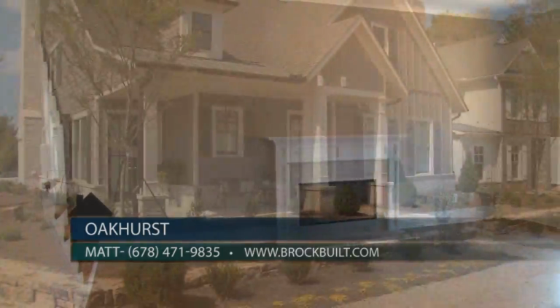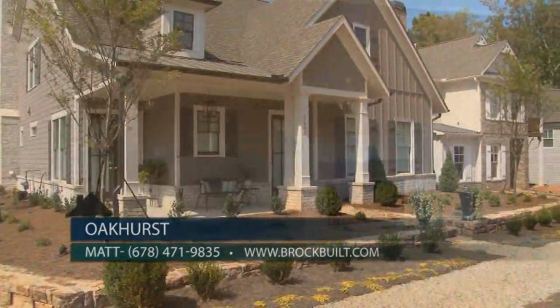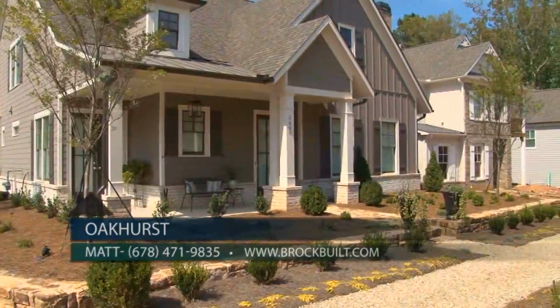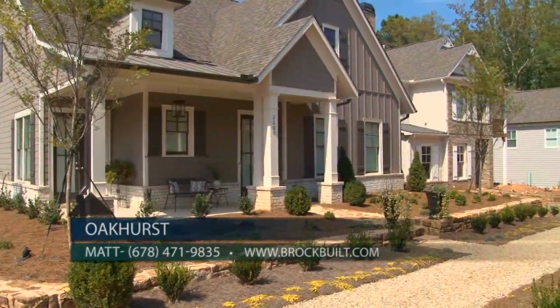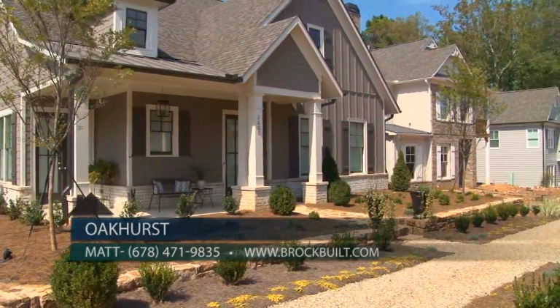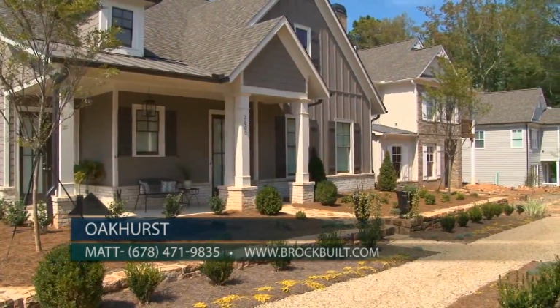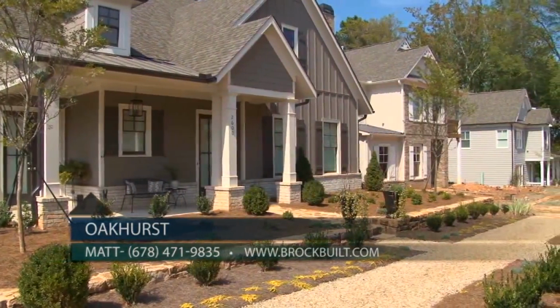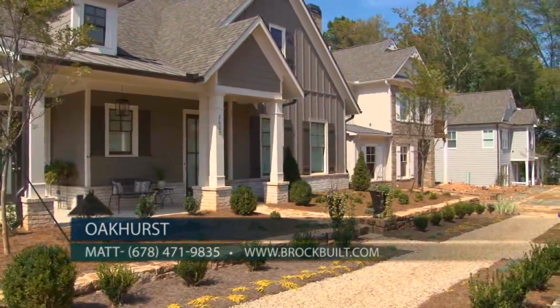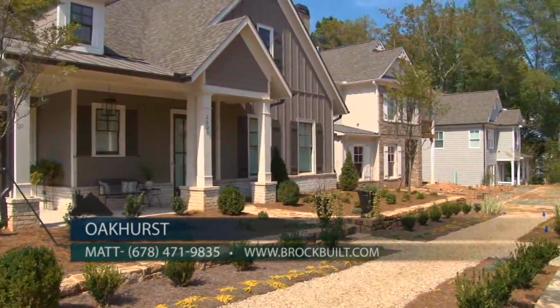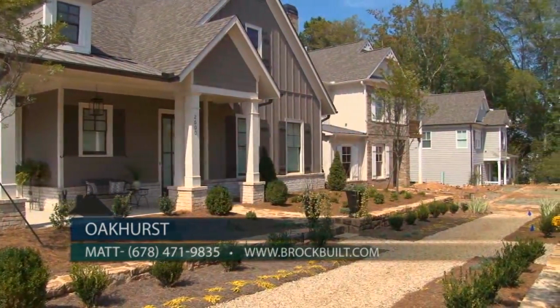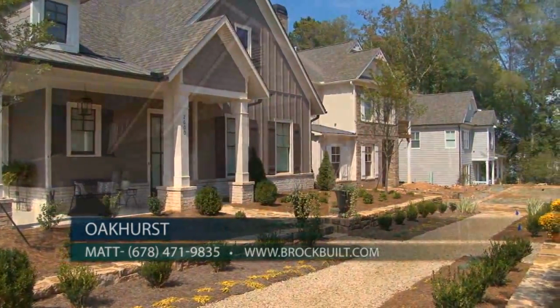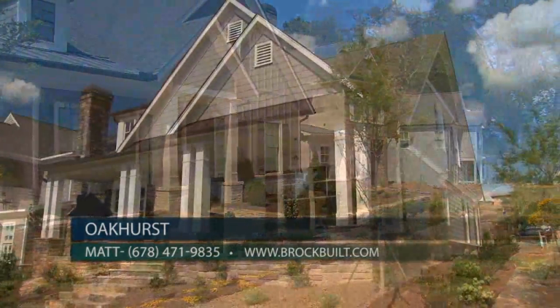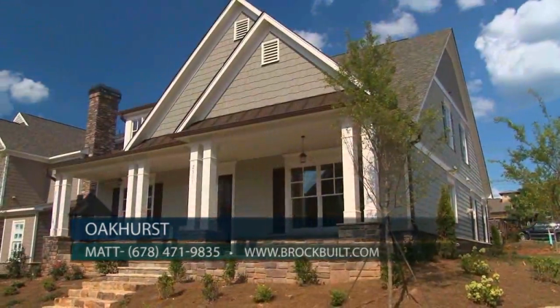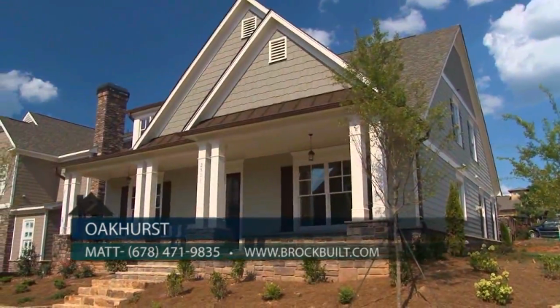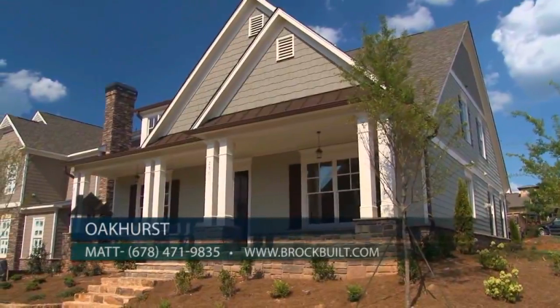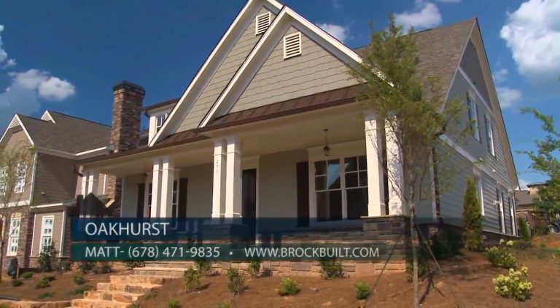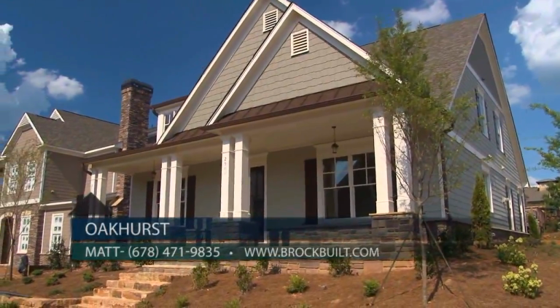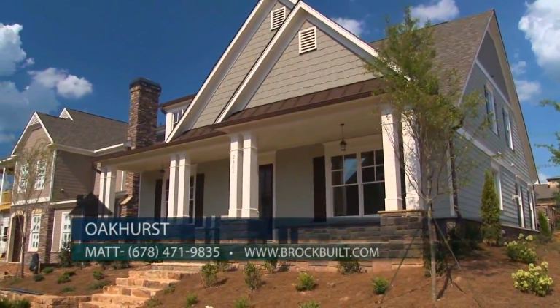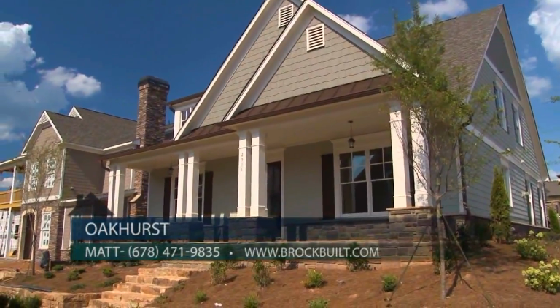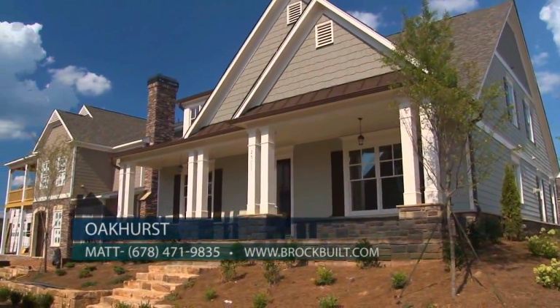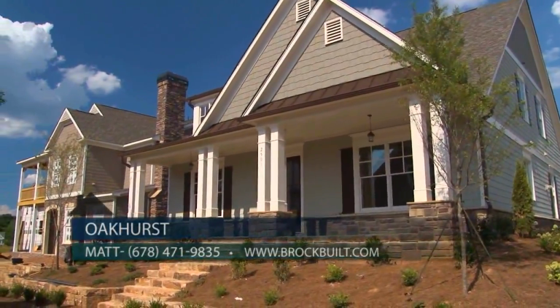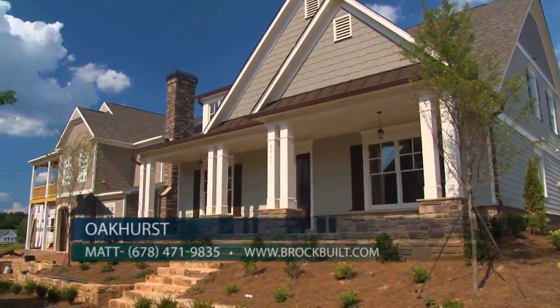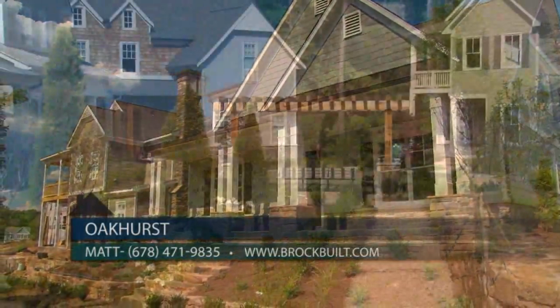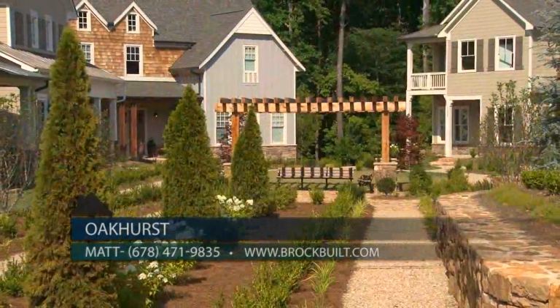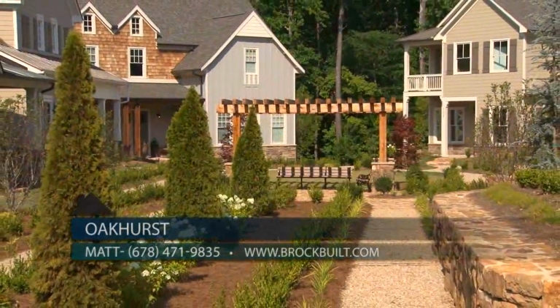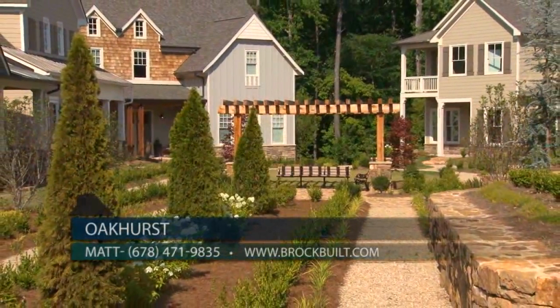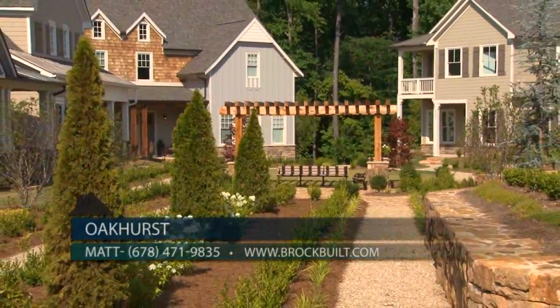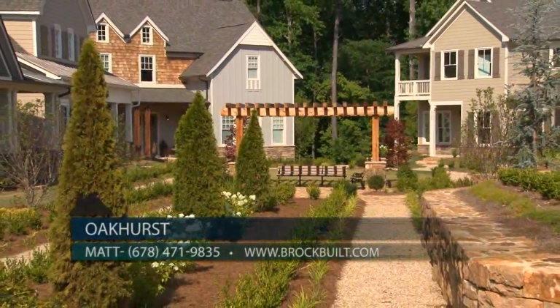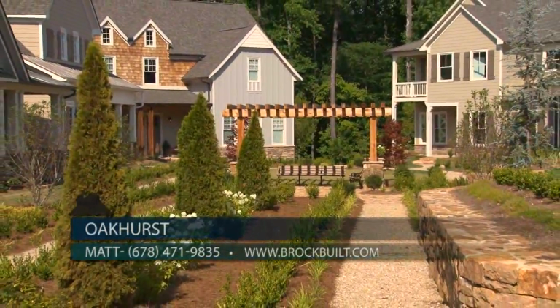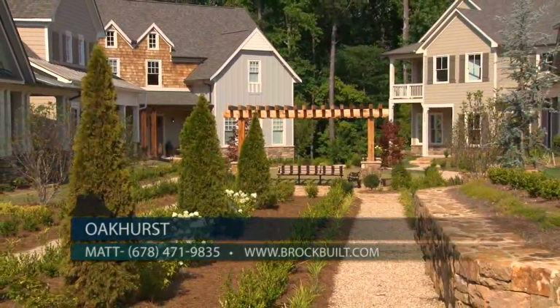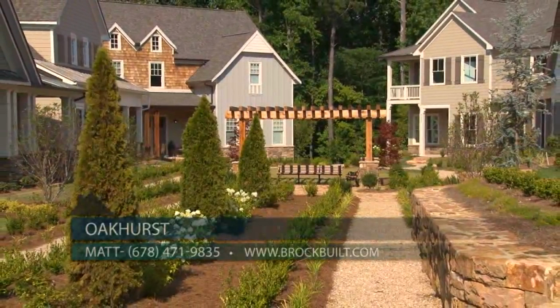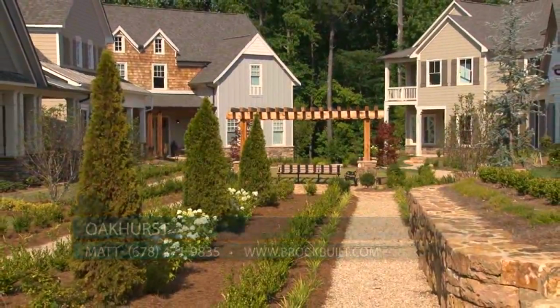And last, we have Lot 3, which is our Highland floor plan. This home features an oversized drive-under garage and a master on the main. It's a four-bedroom, three-and-a-half-bath home priced at $462,300.